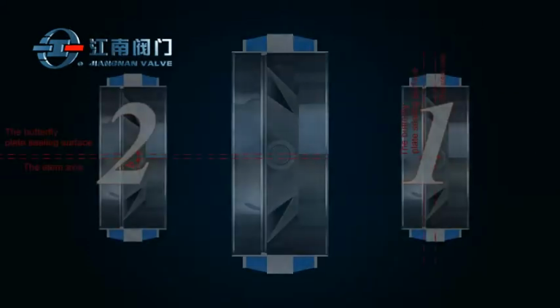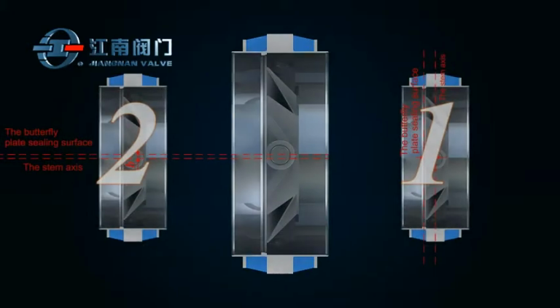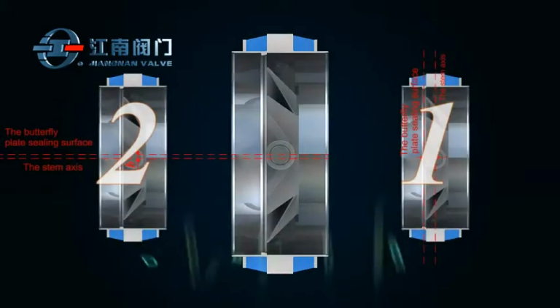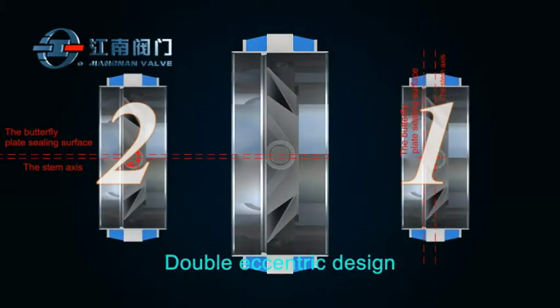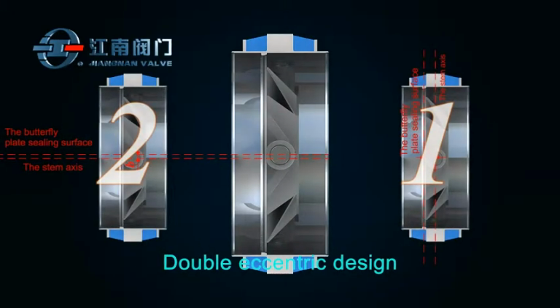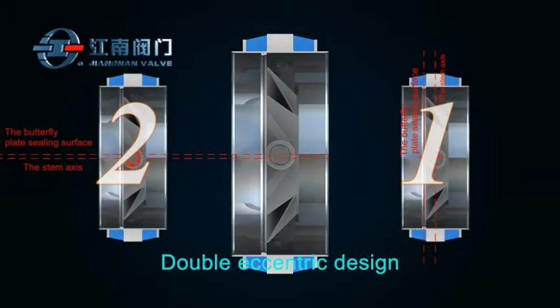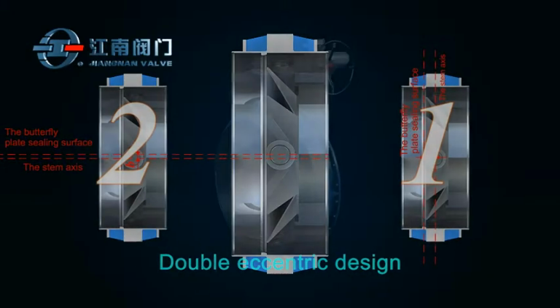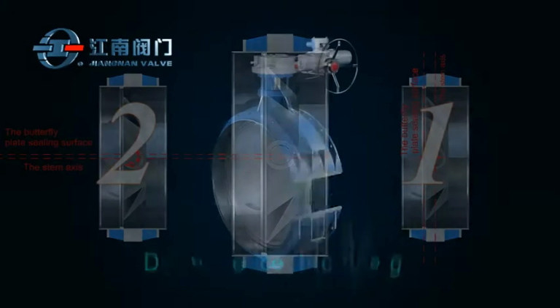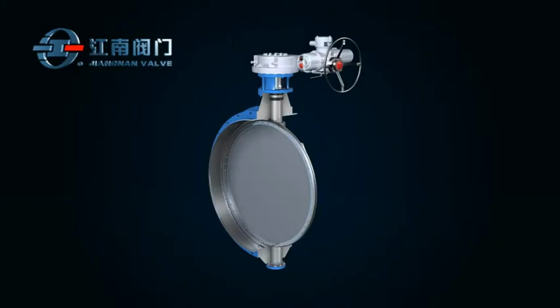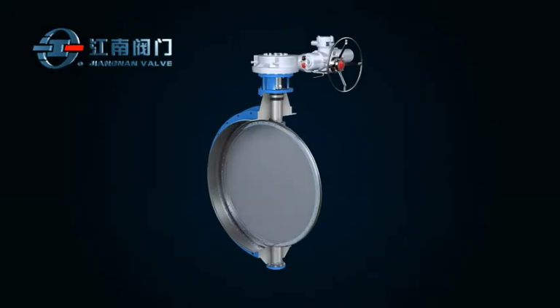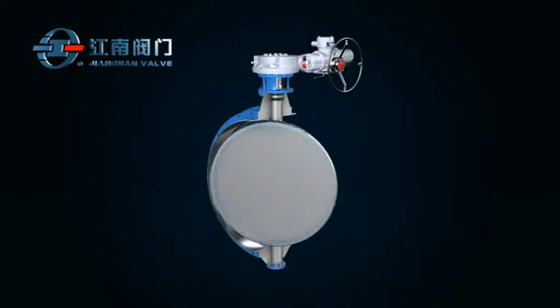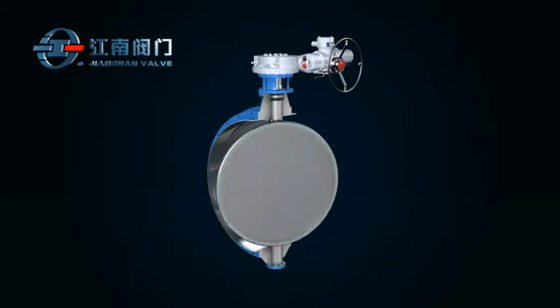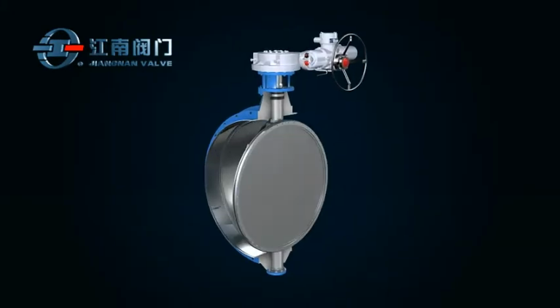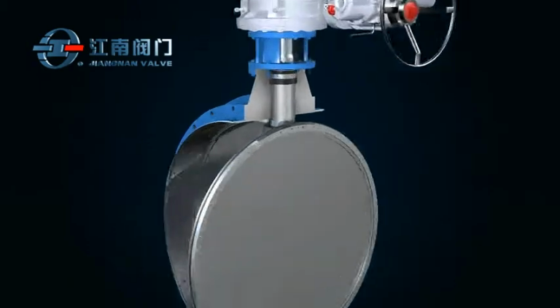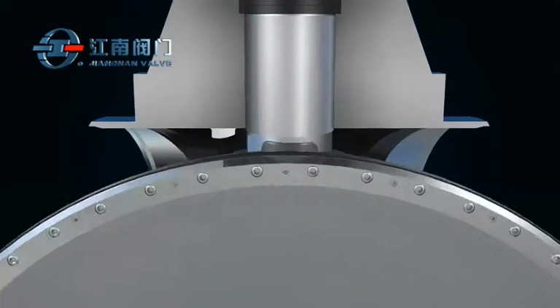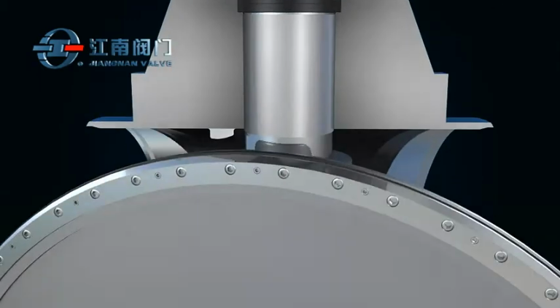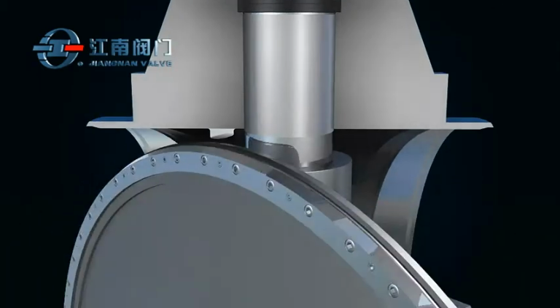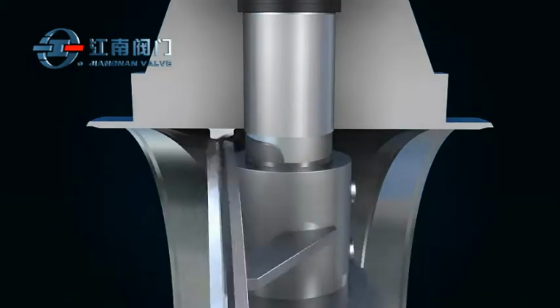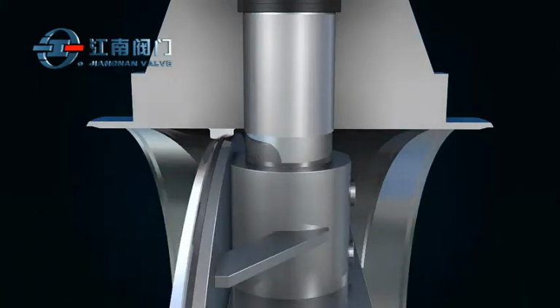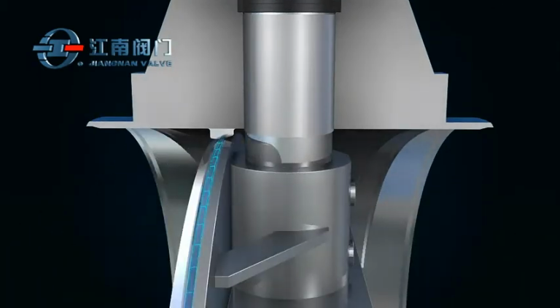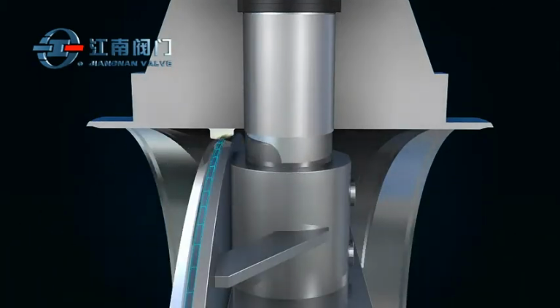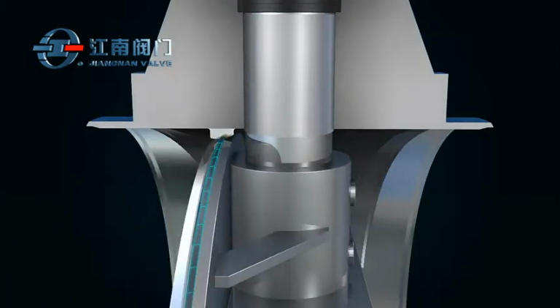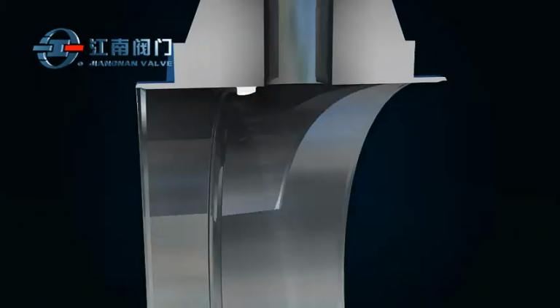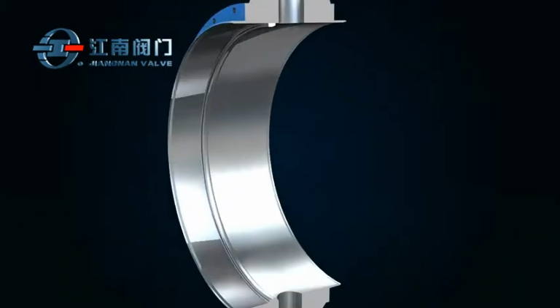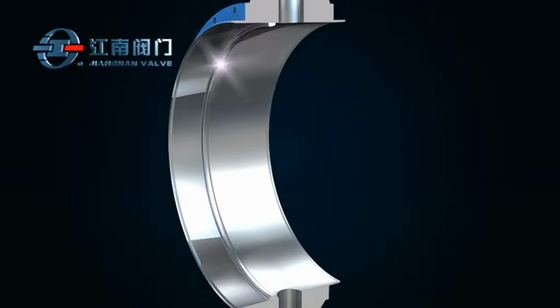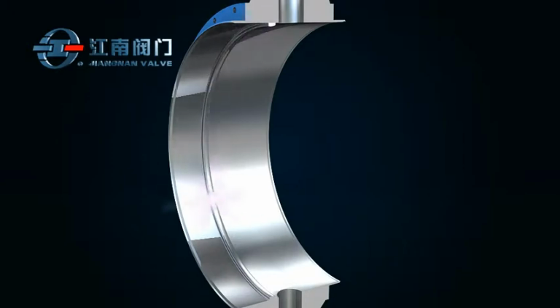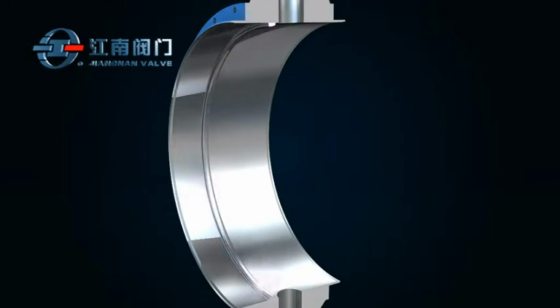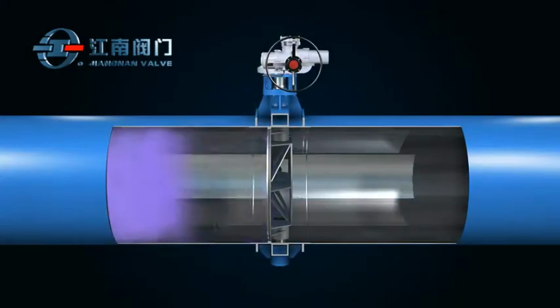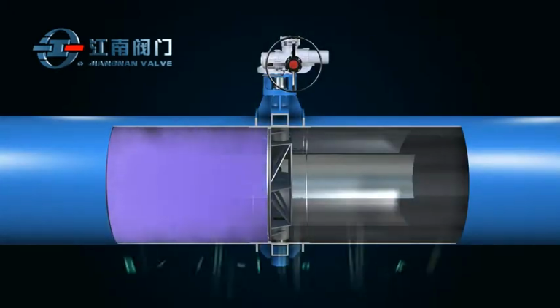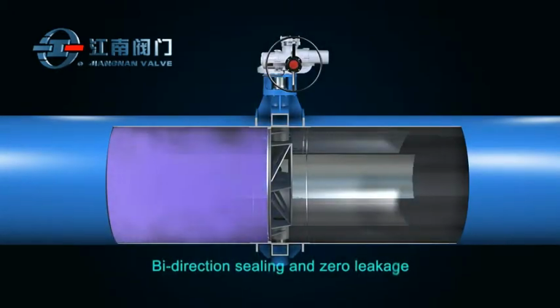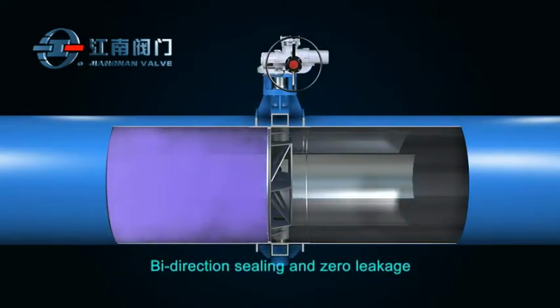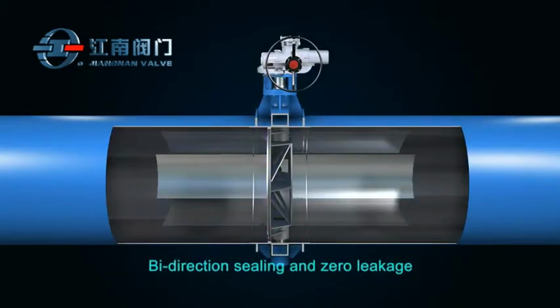This type of valve adopts a double eccentric structure, which opens easily and minimizes friction. The soft rubber seal combined with a stainless steel seat structure offers dual seal and bi-directional zero leakage.